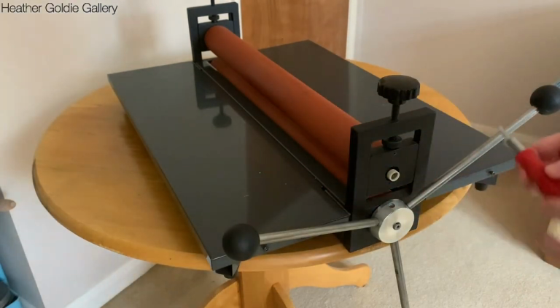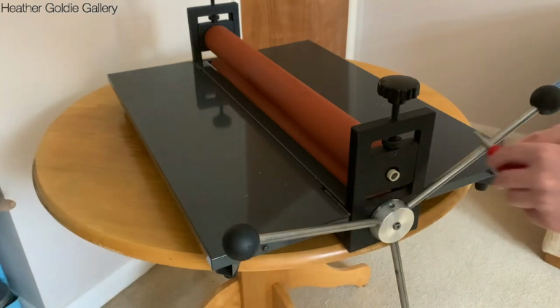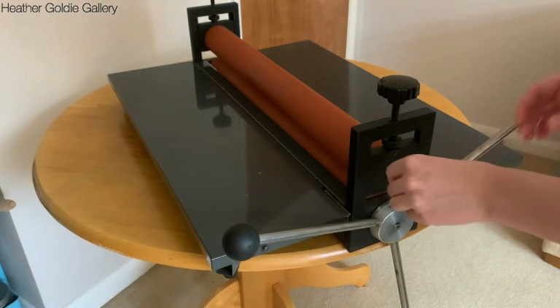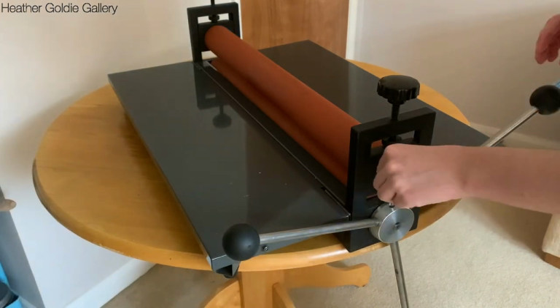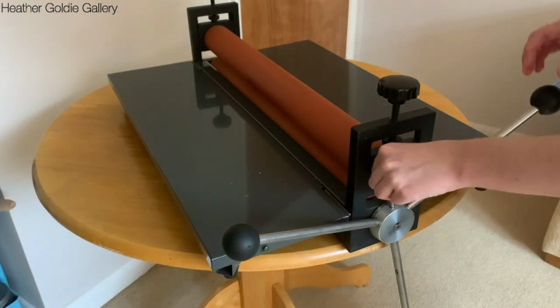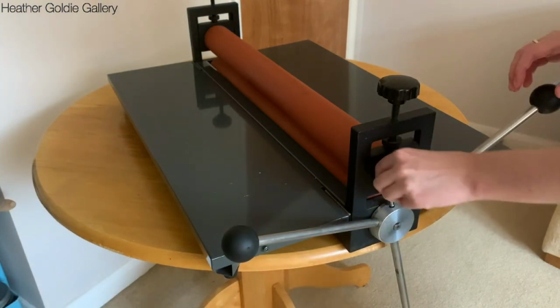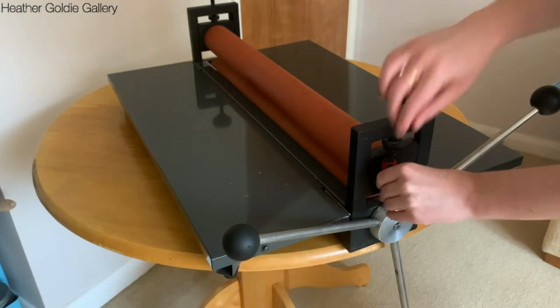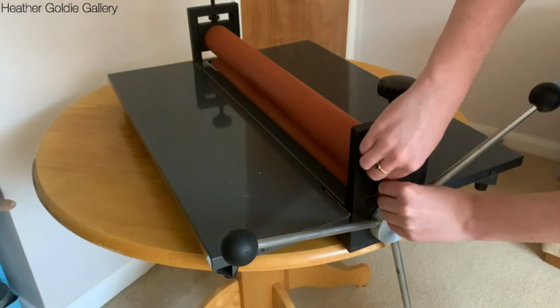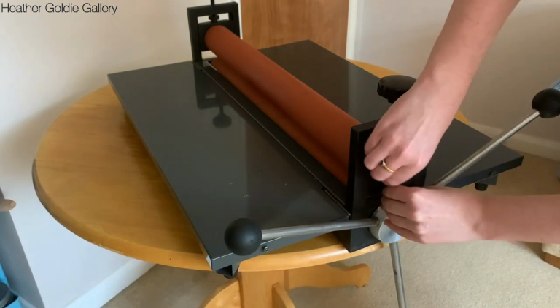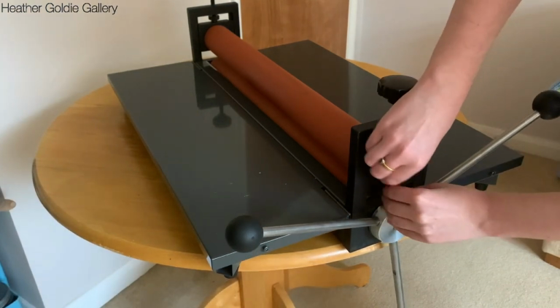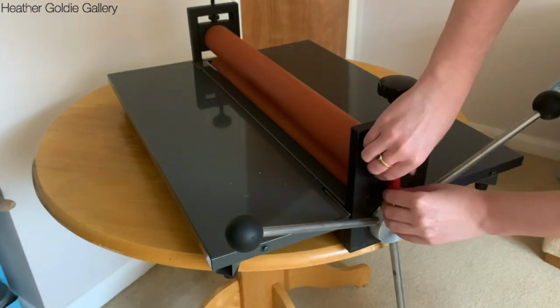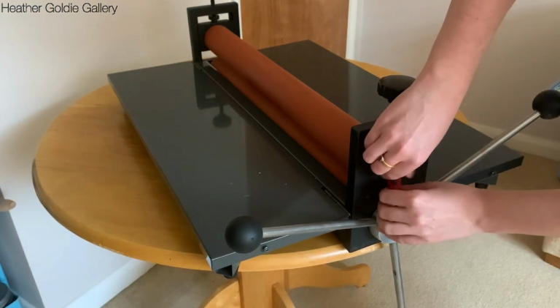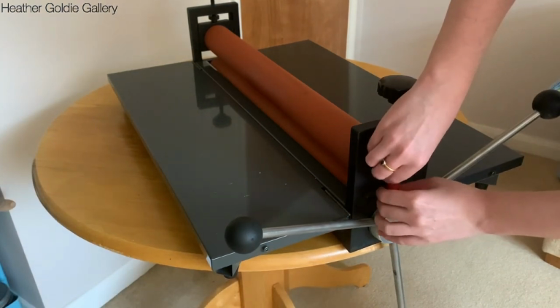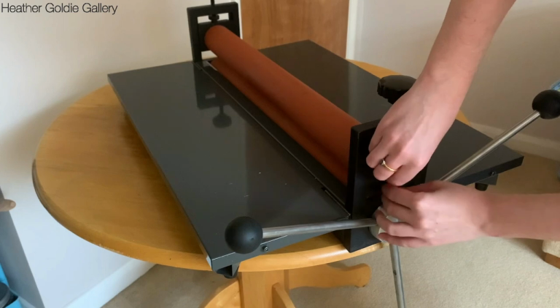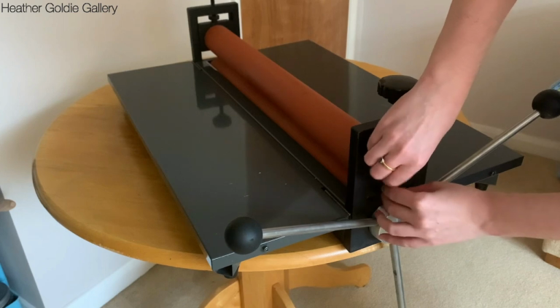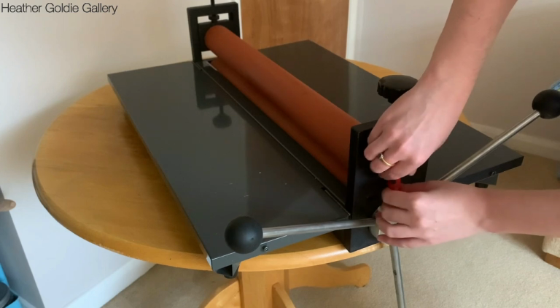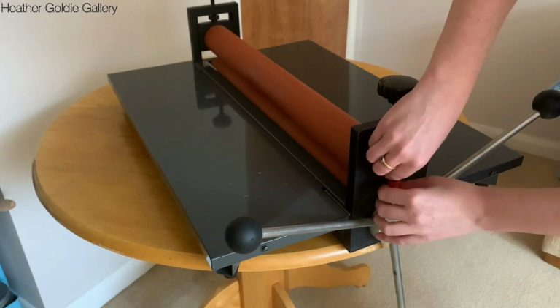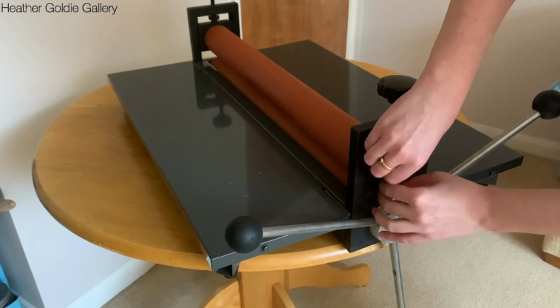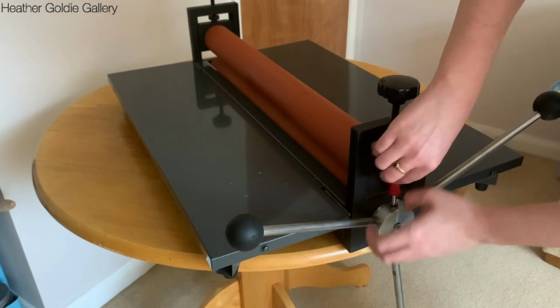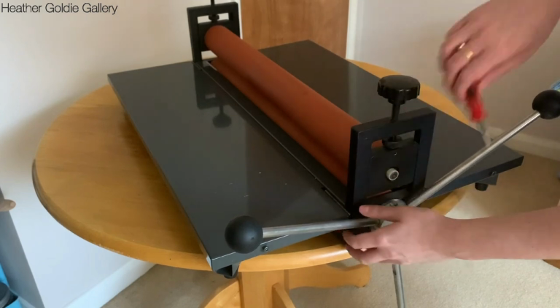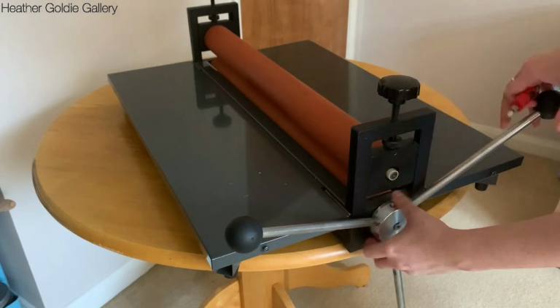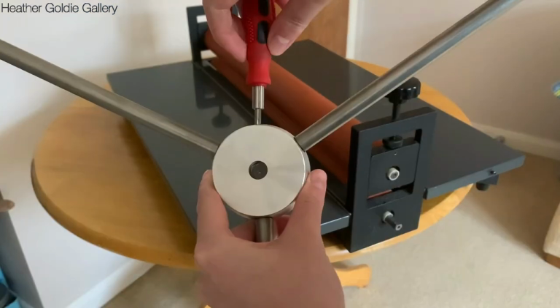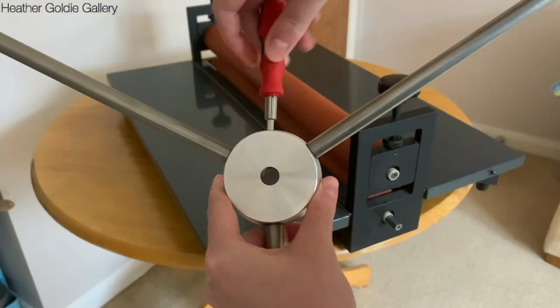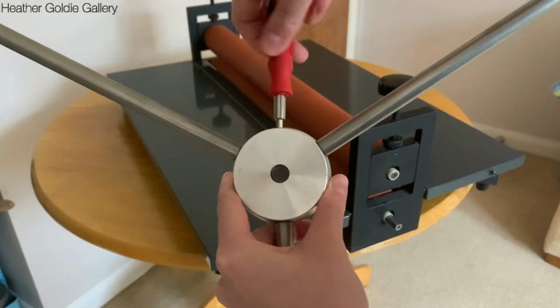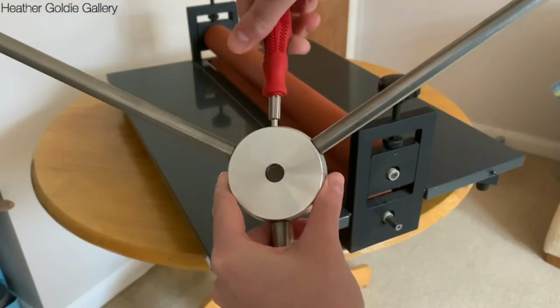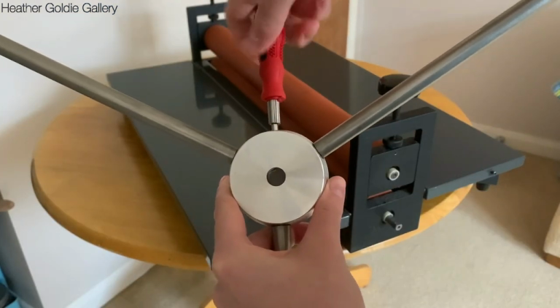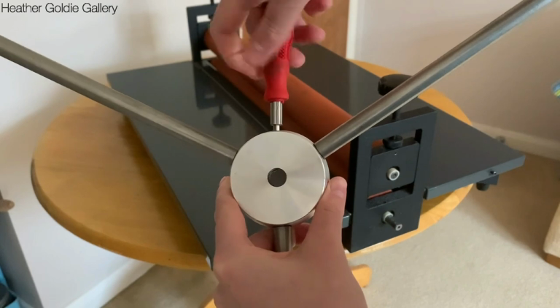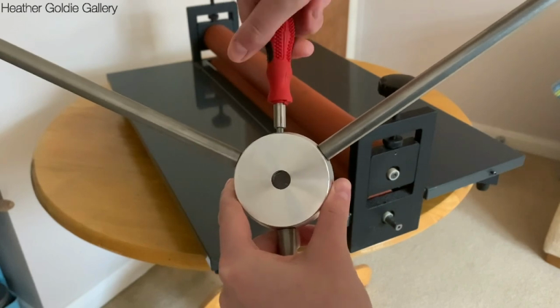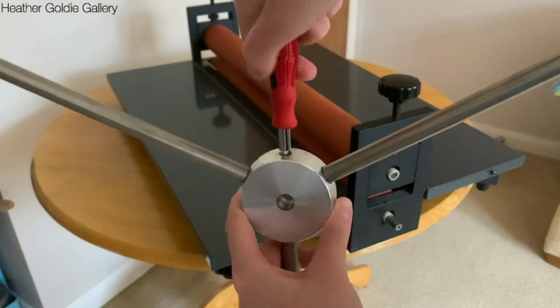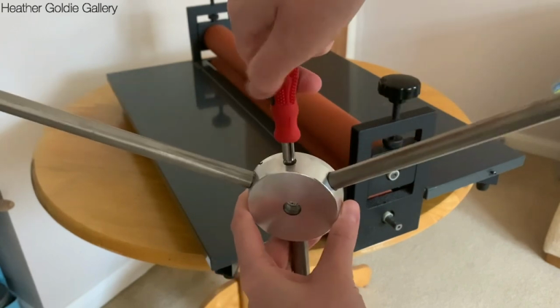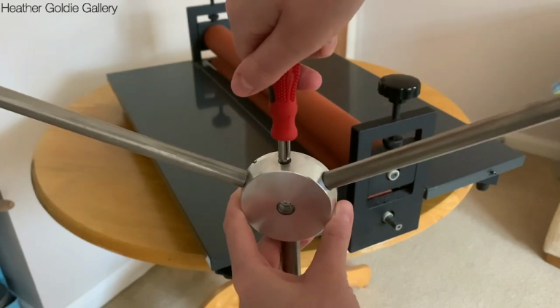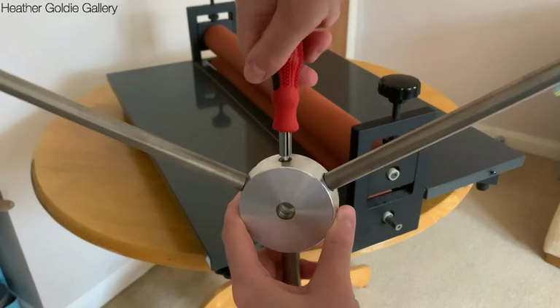The handle on the press is detachable. You just need a small allen key or screw head to loosen and tighten the handle on the press. Personally I found that it comes loose with regular use, particularly if you disassemble it a lot, so I tighten it frequently.